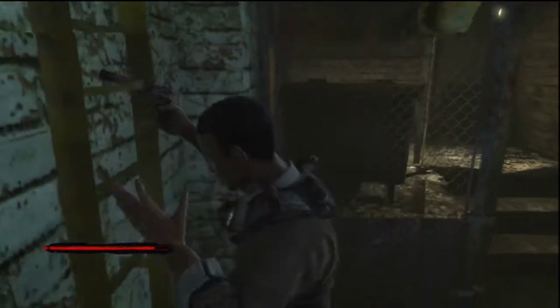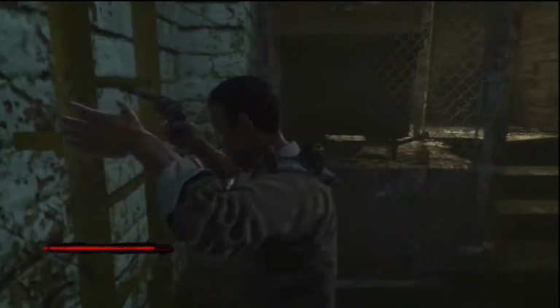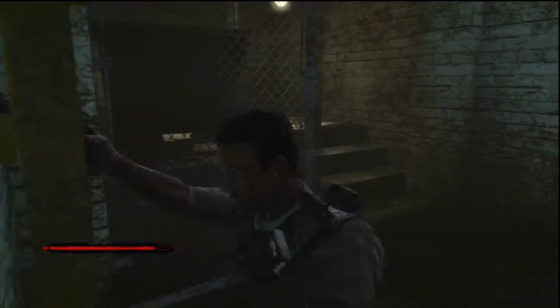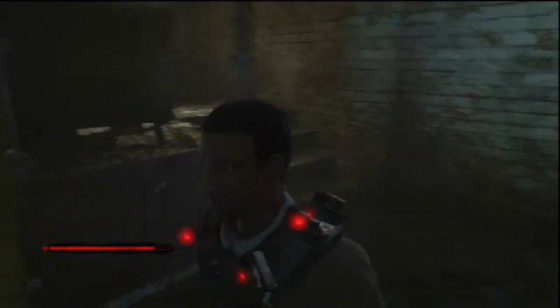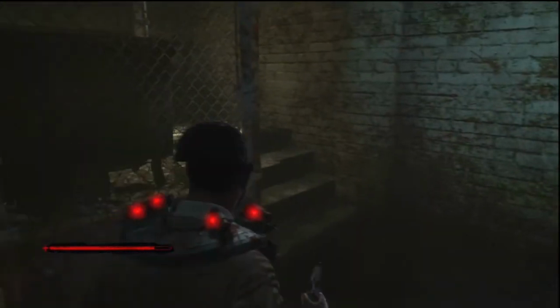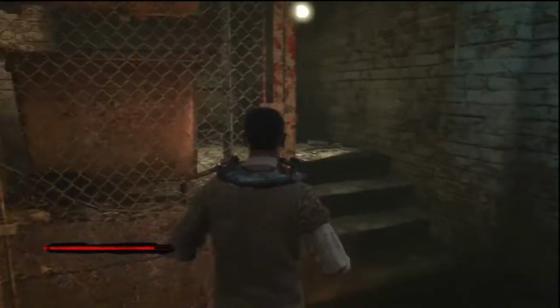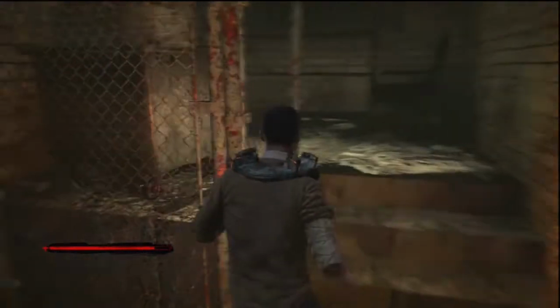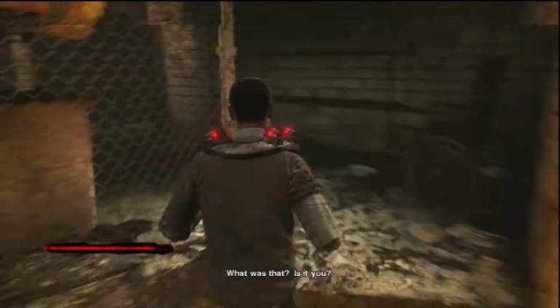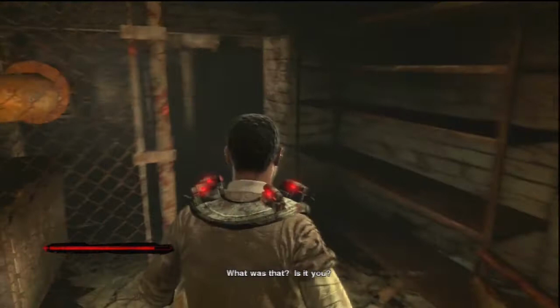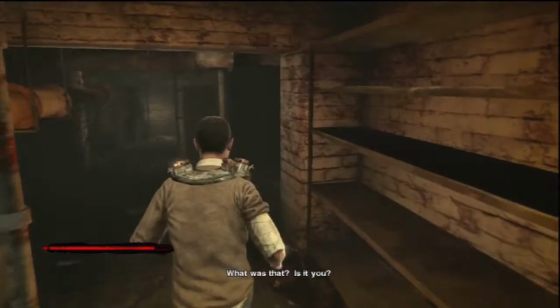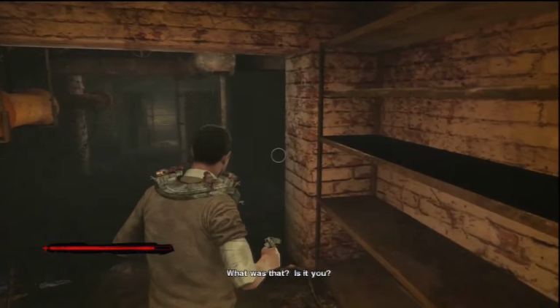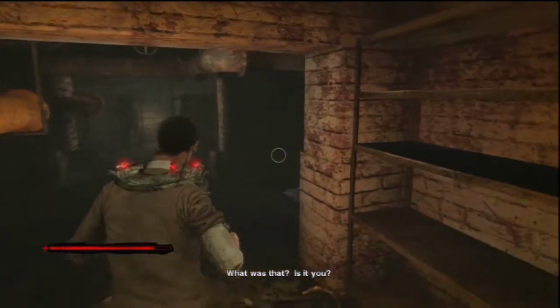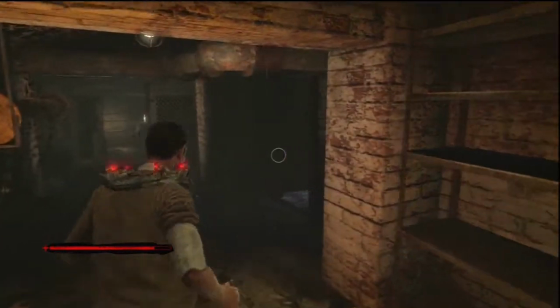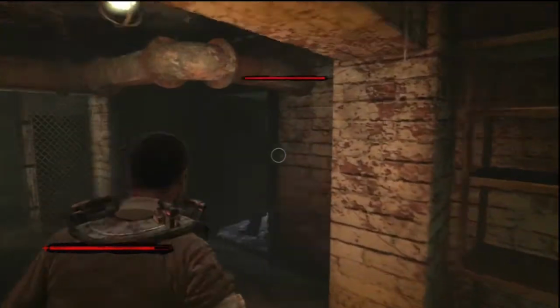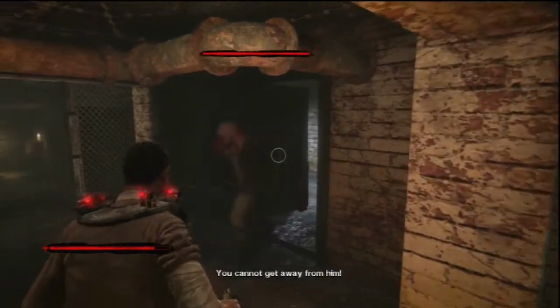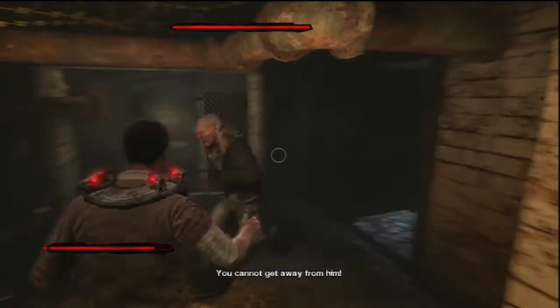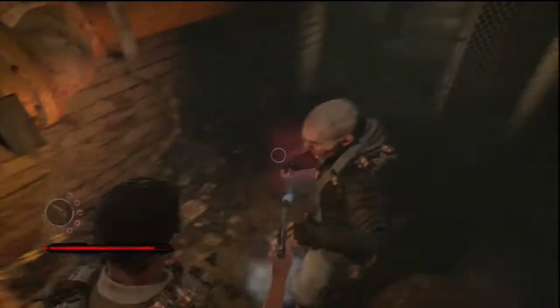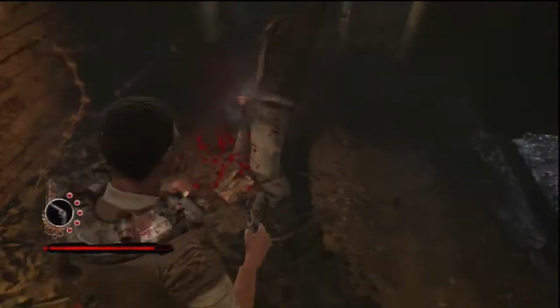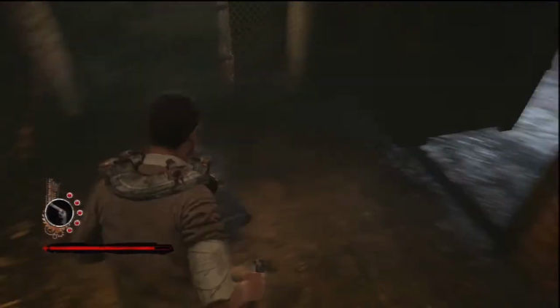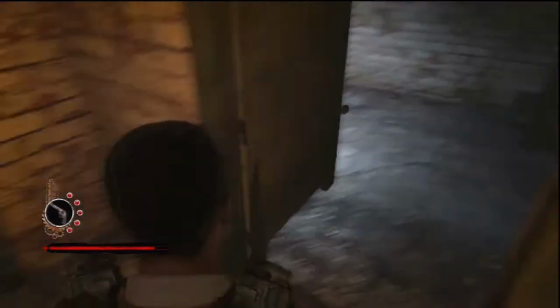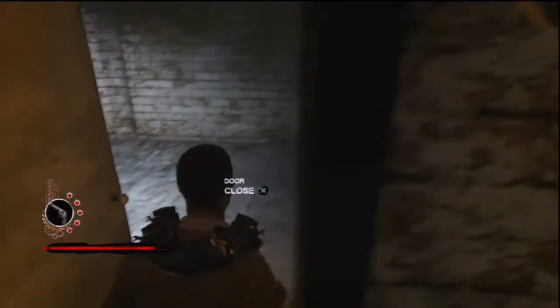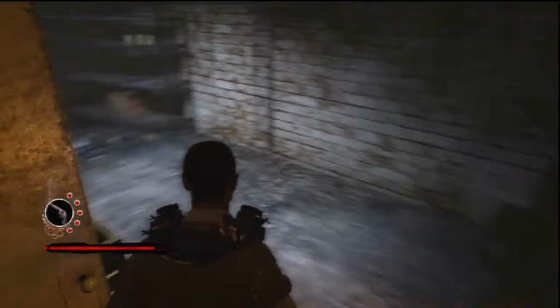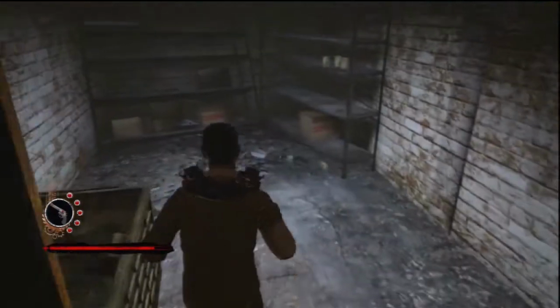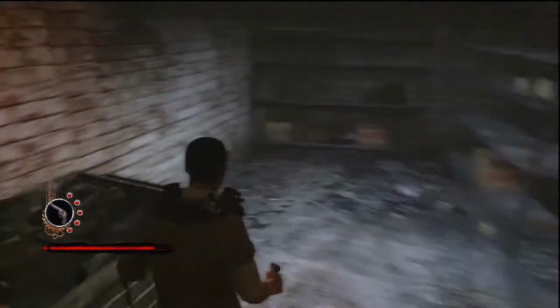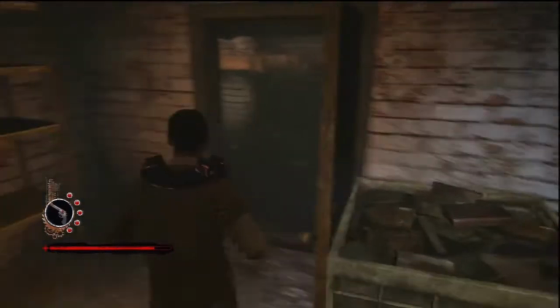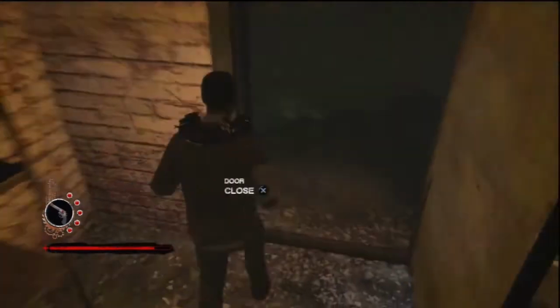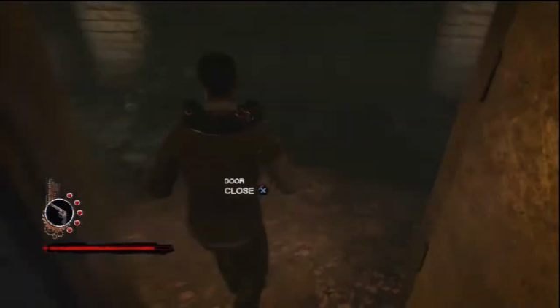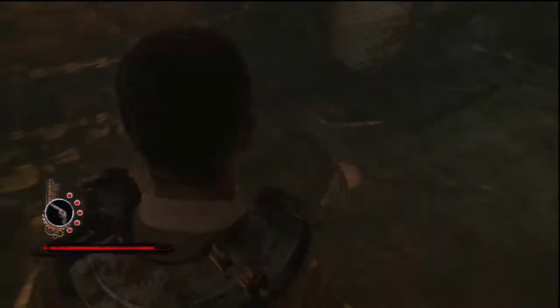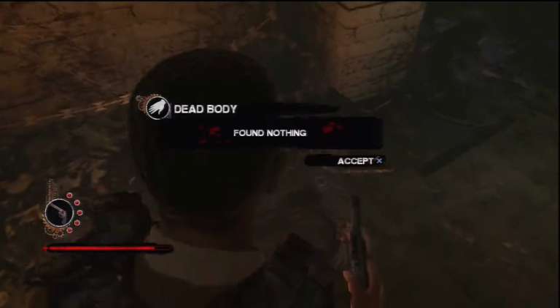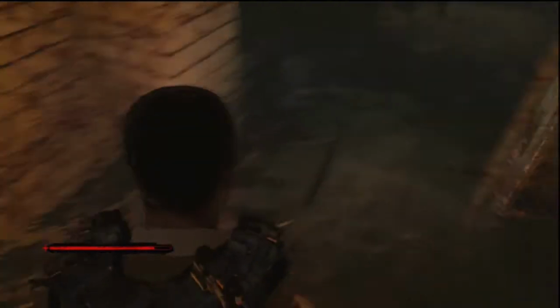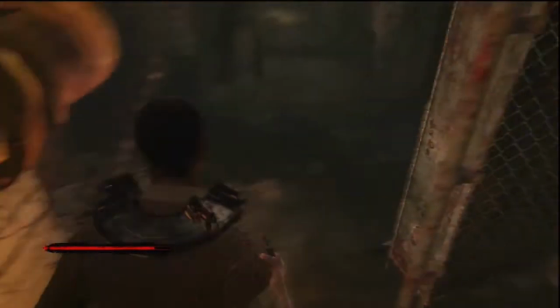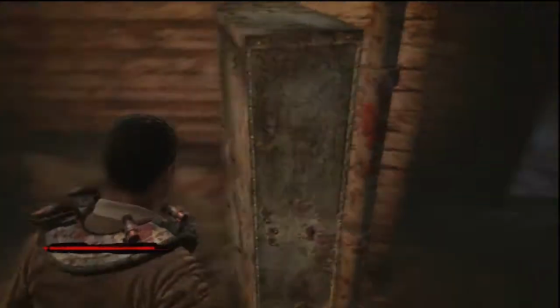This is where the shocking collar victim respawns. If you still have the gun from the Oswald chapter, I suggest you just use that to kill him. Don't forget to search his corpse.